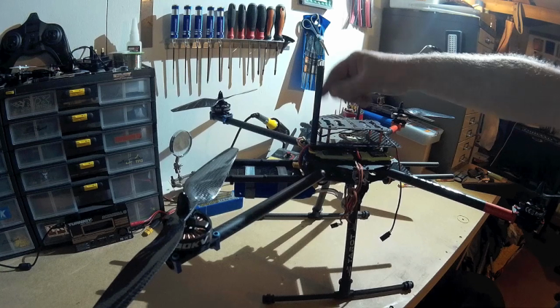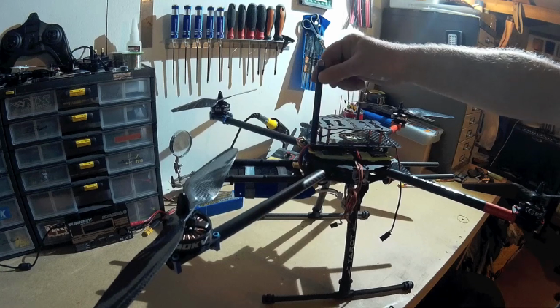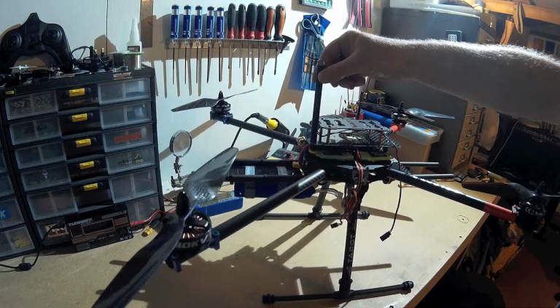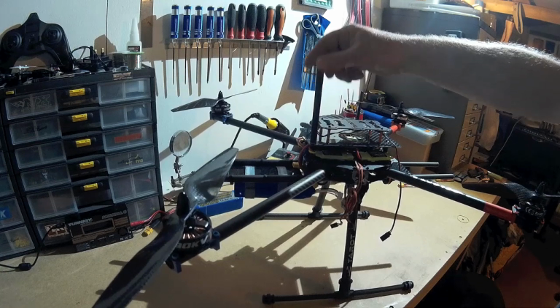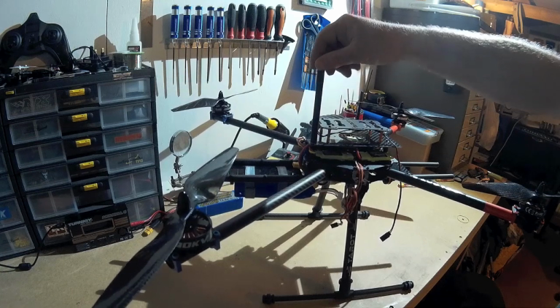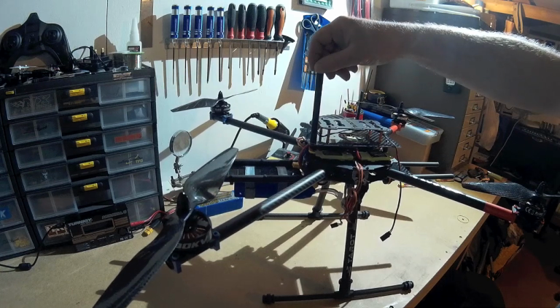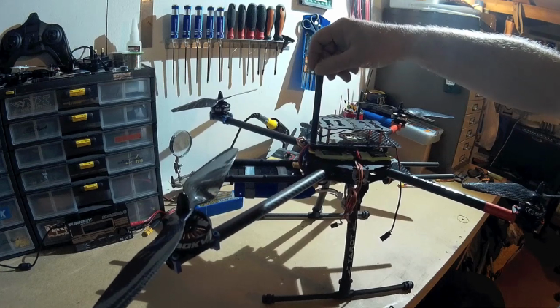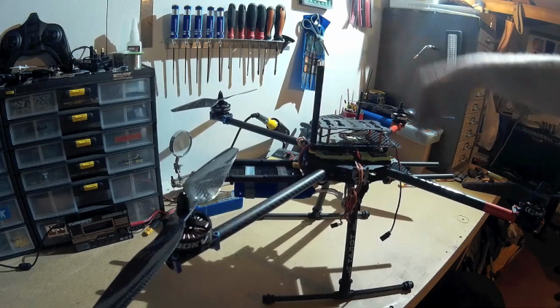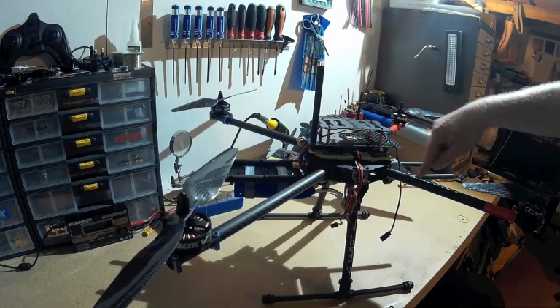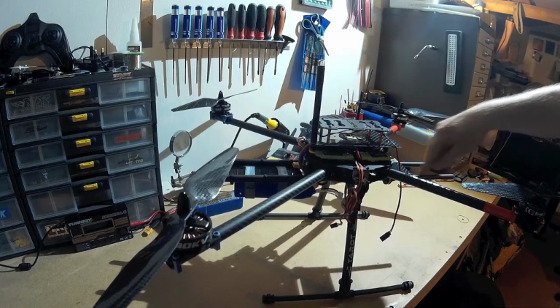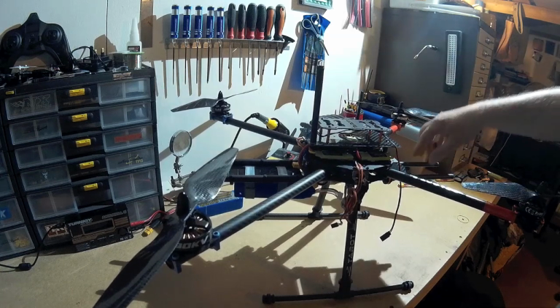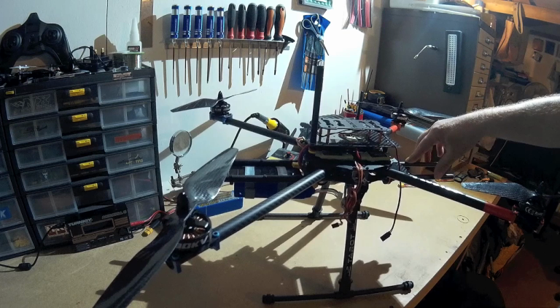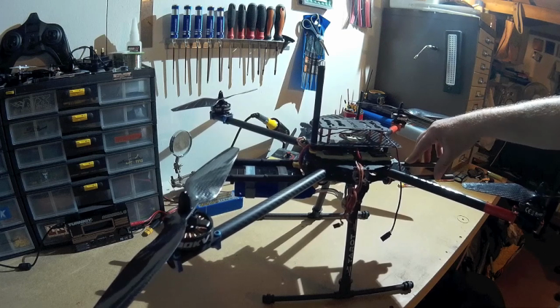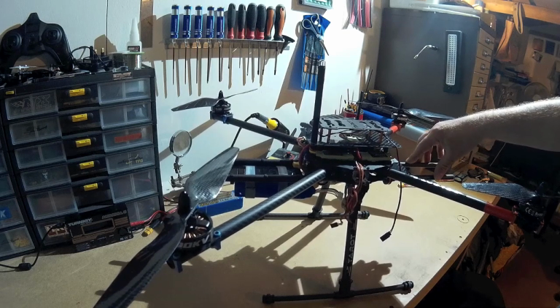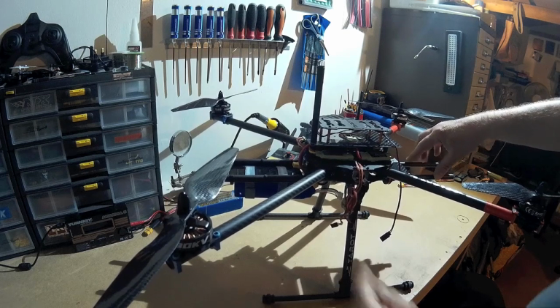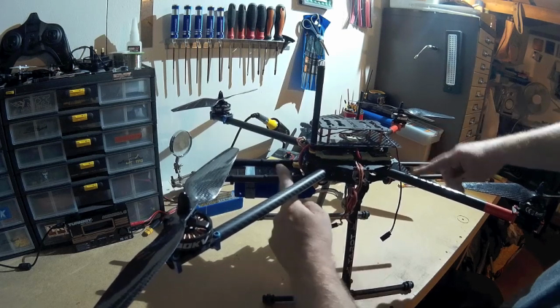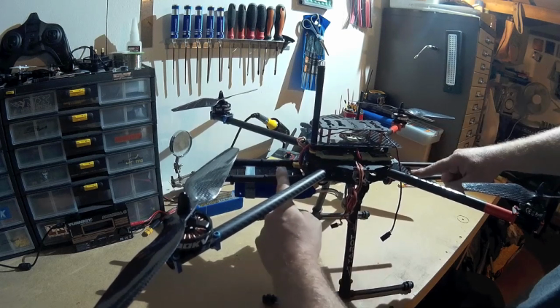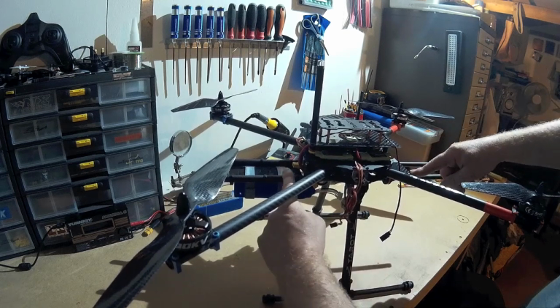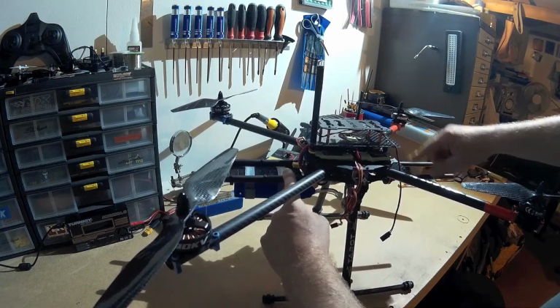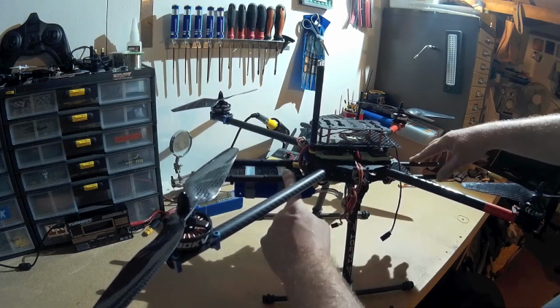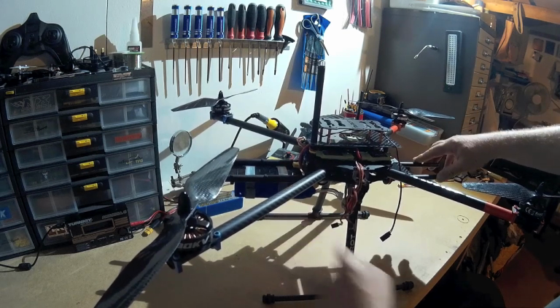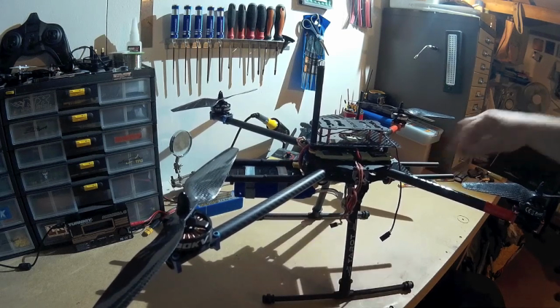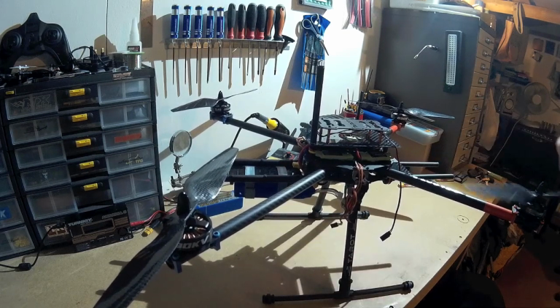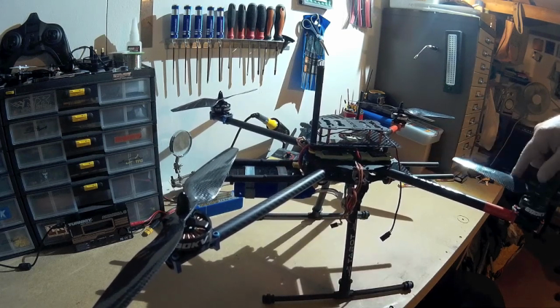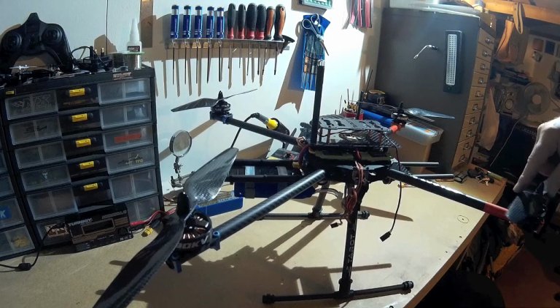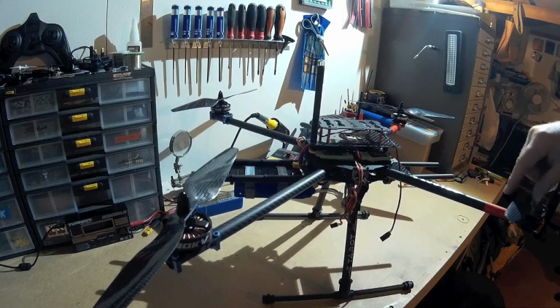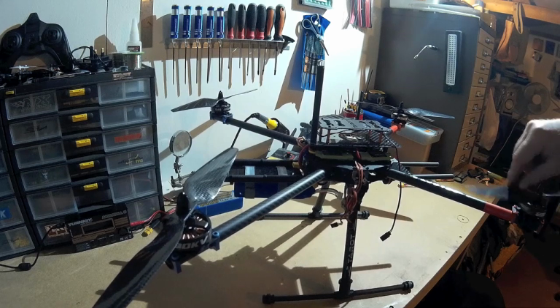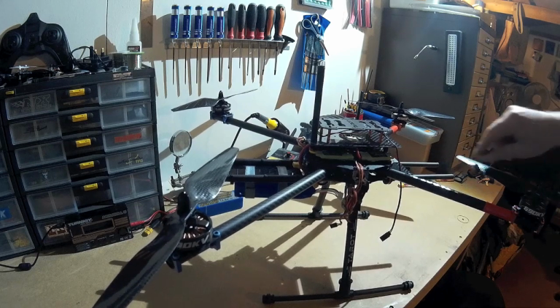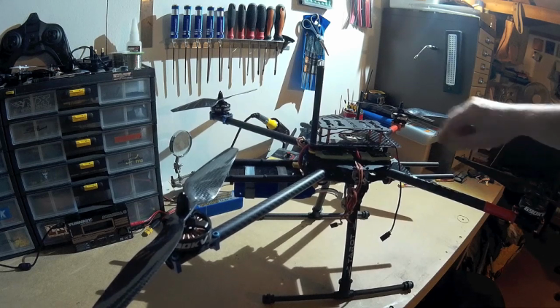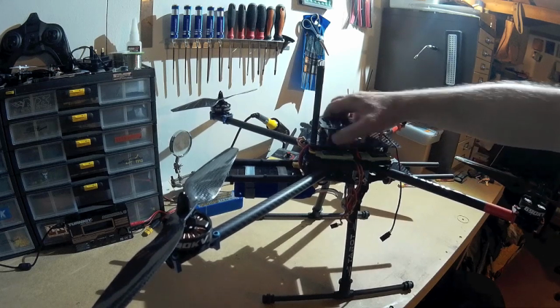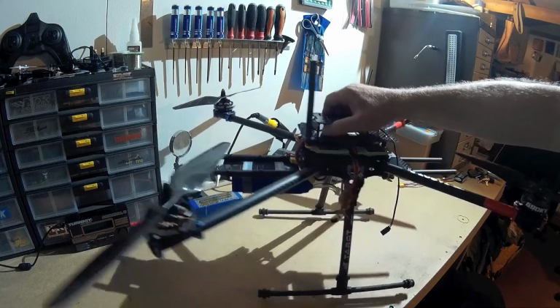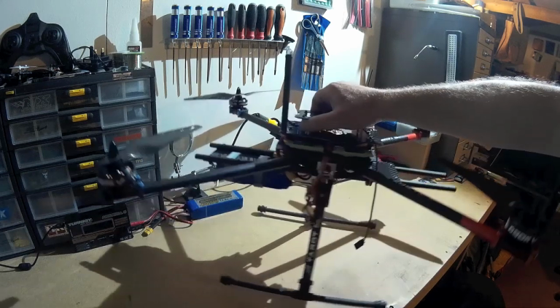I've made this little beacon. I had a little bit of carbon fibre left over, so I've extended these tubes here — they were very short originally — because I don't want to see my props when it's flying.